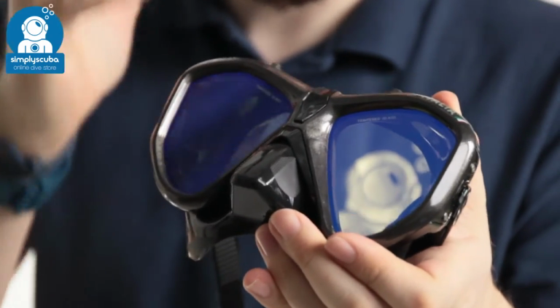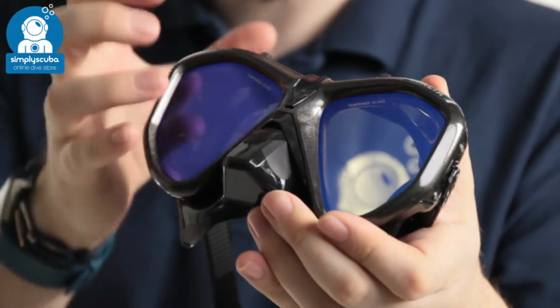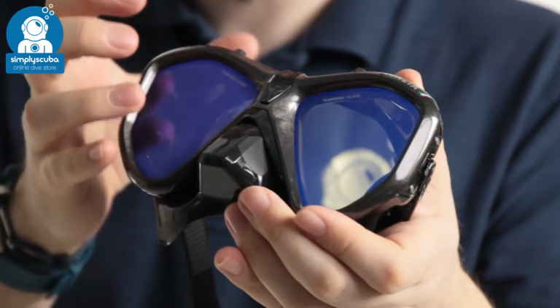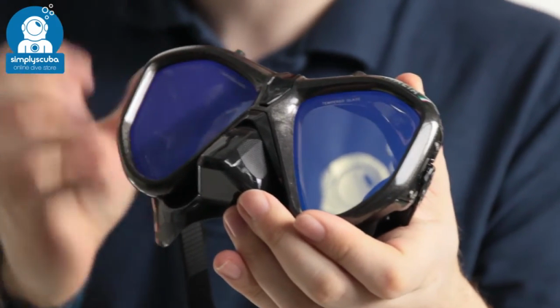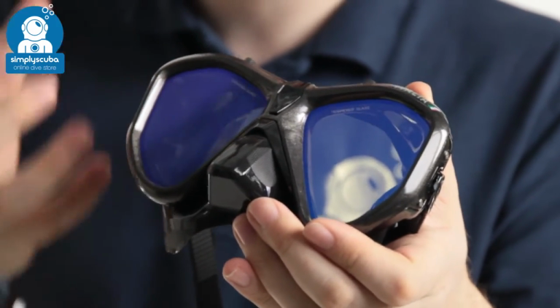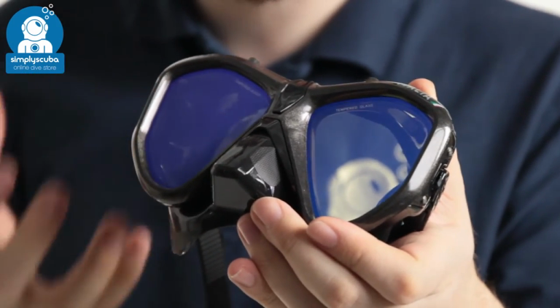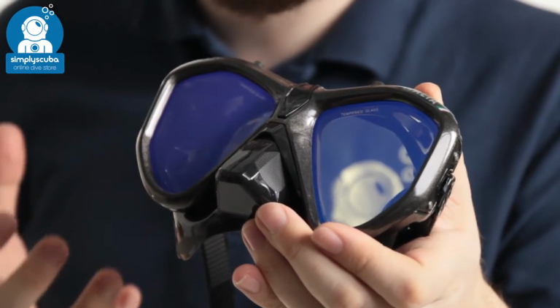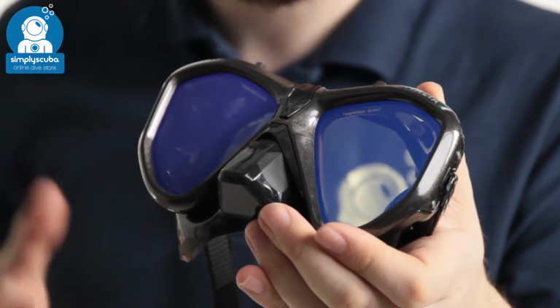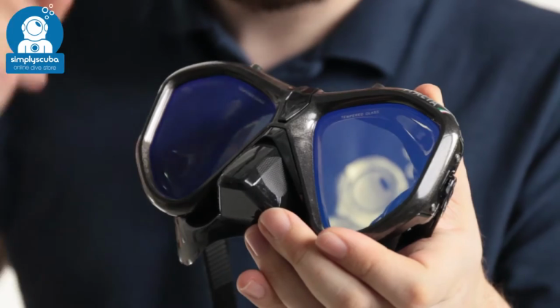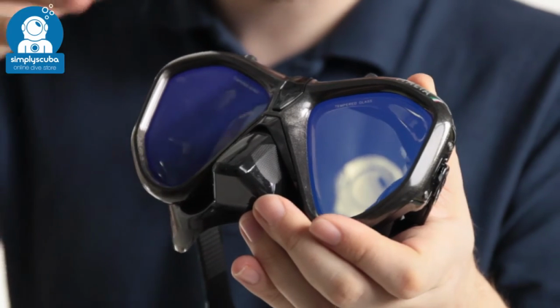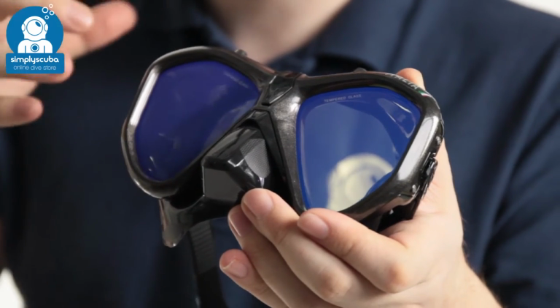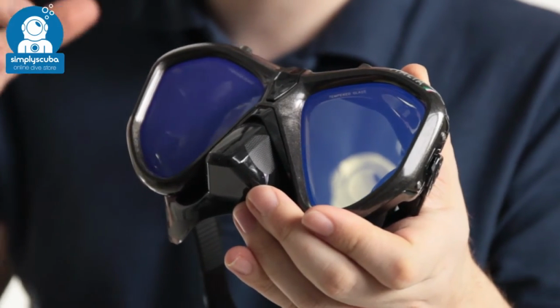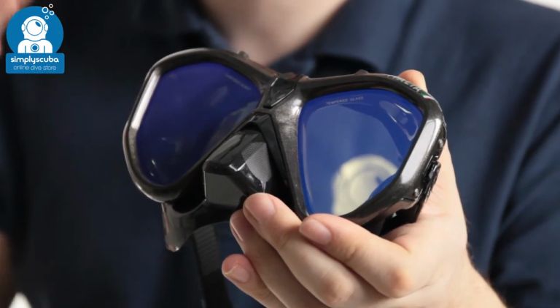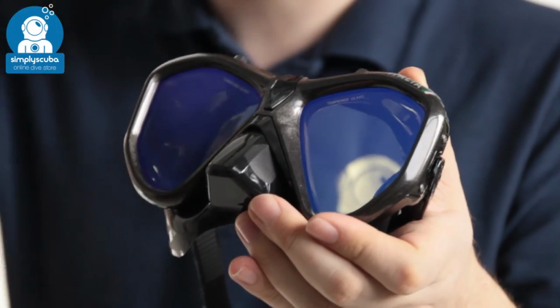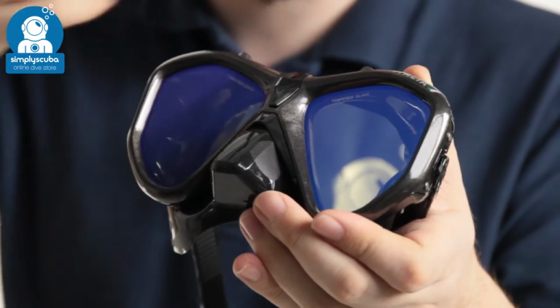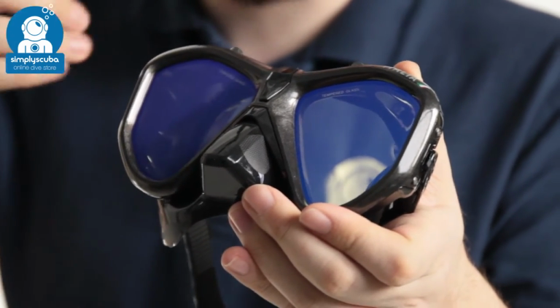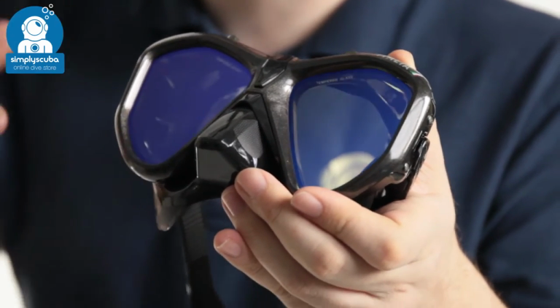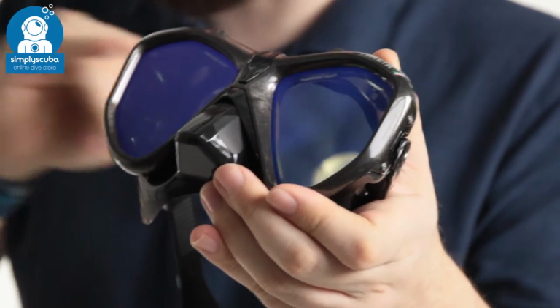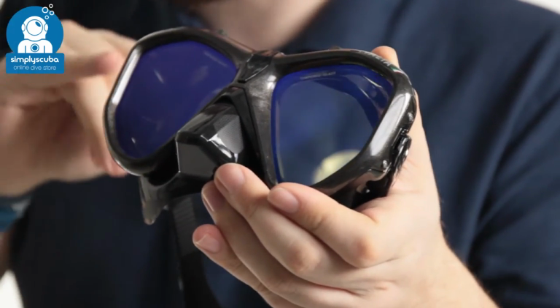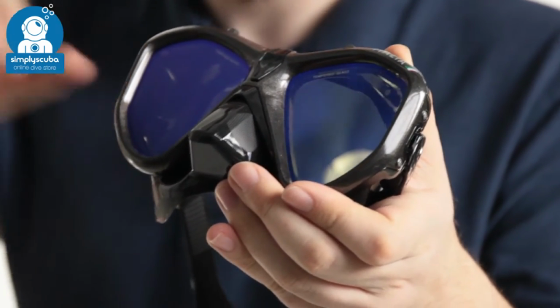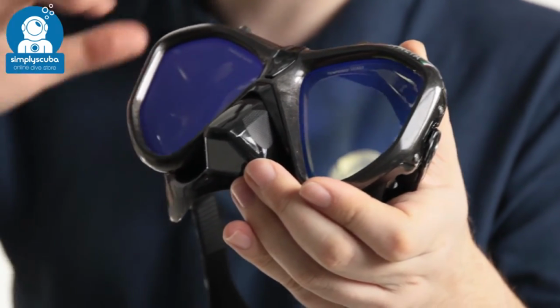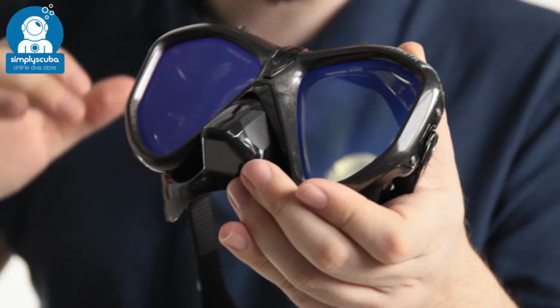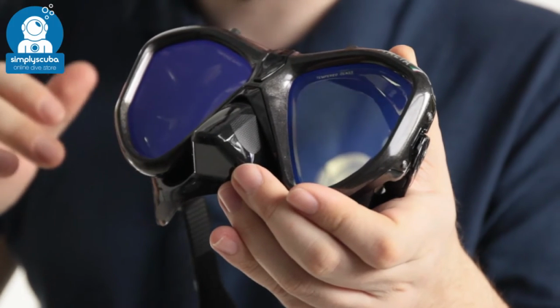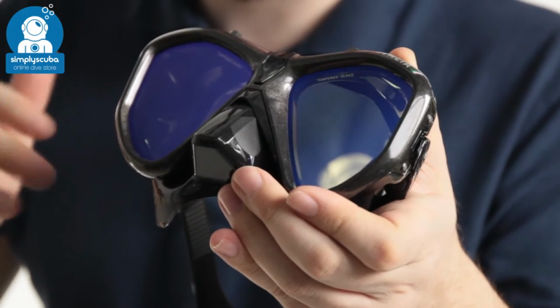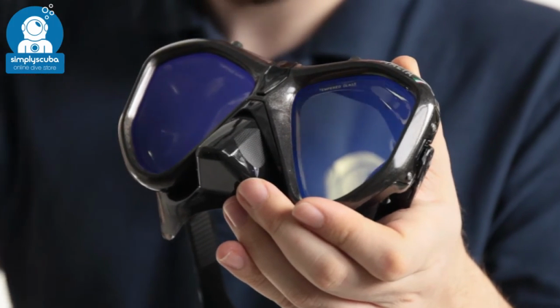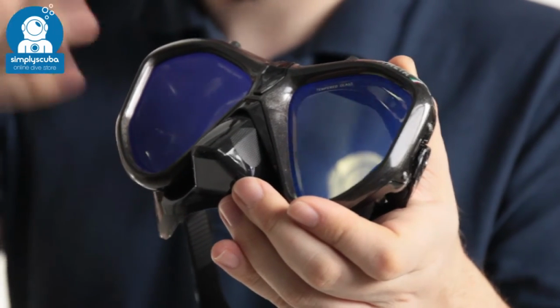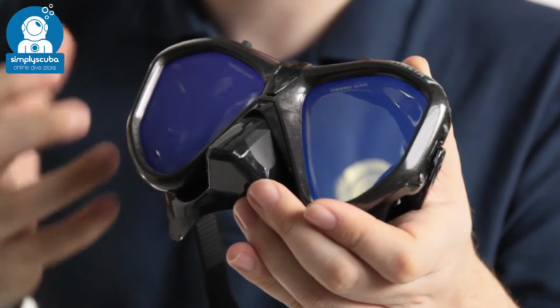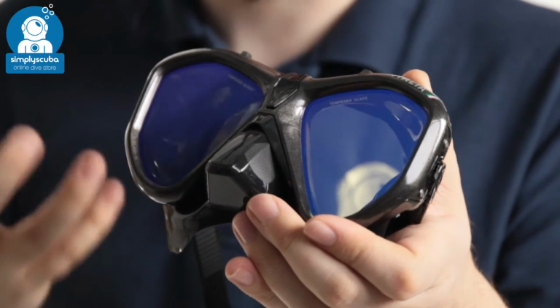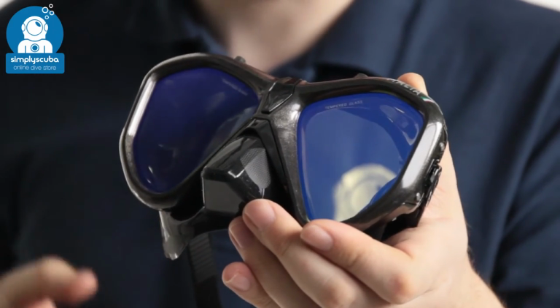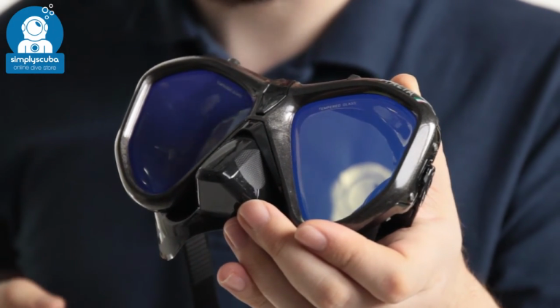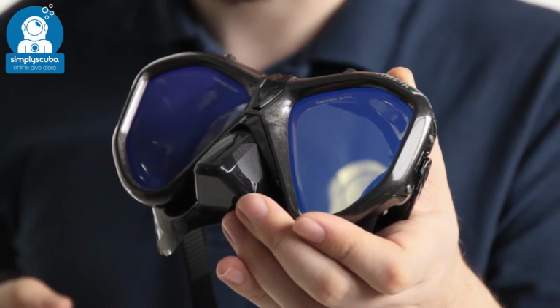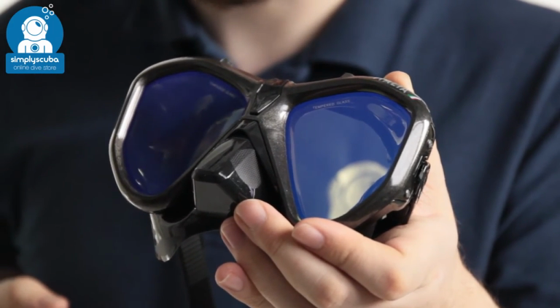What the mirrored lenses do is they cut out a lot of the glare, so when you're on the surface you're not going to get all of that bright light reflecting off of the surface, and you're going to see those truer colours whilst in the water.